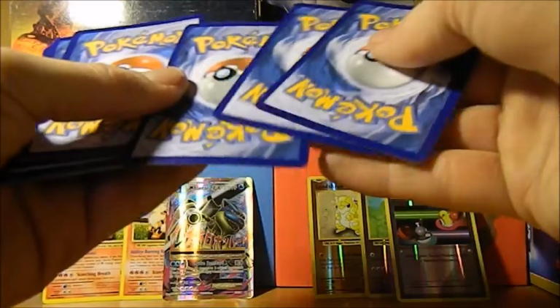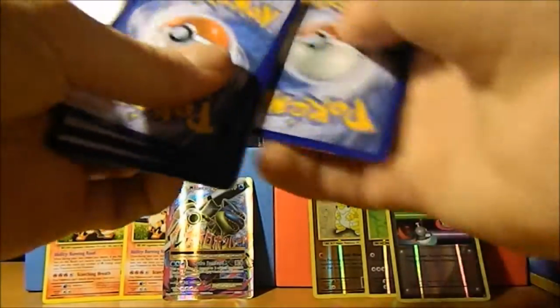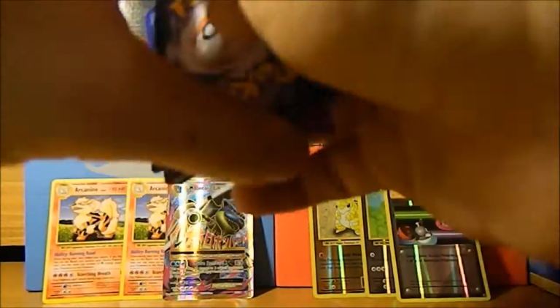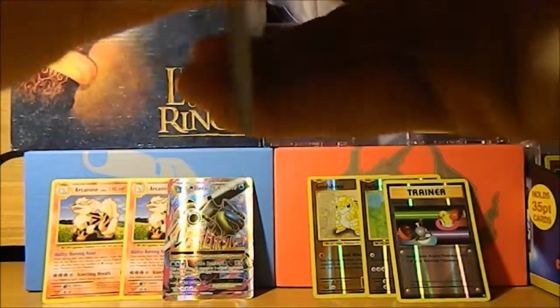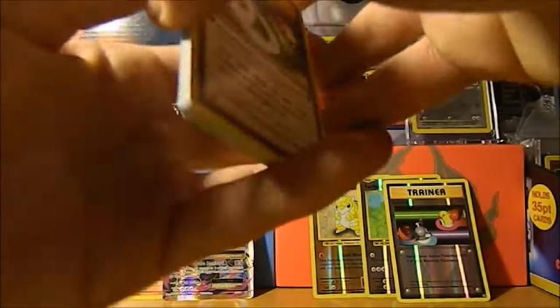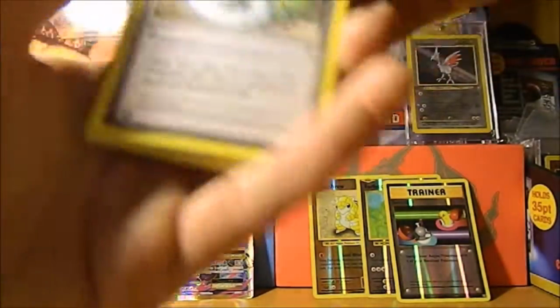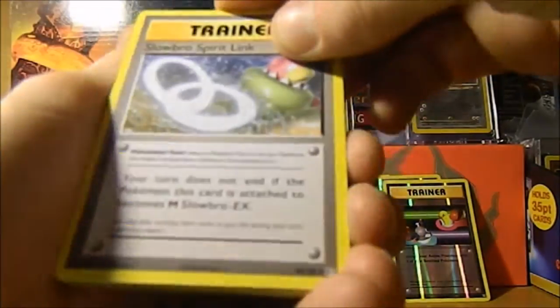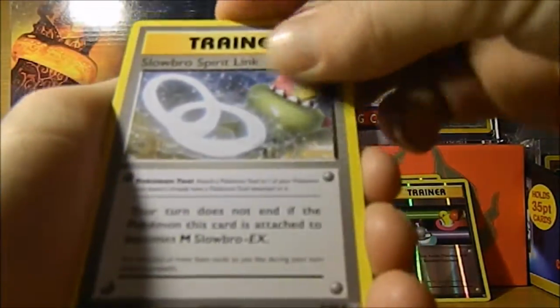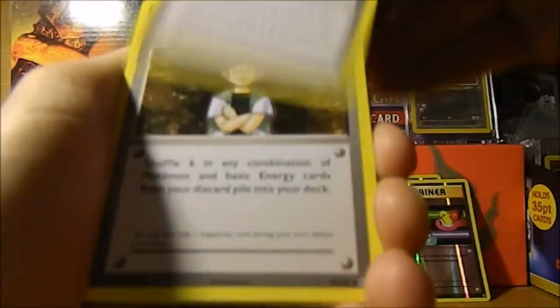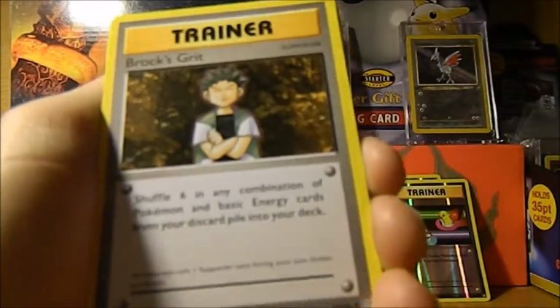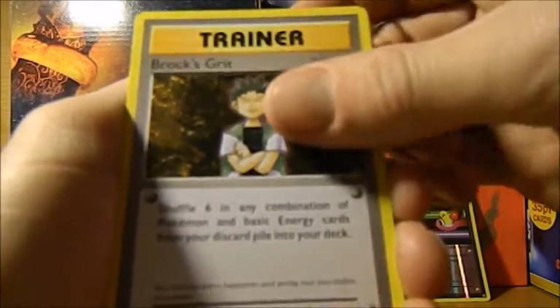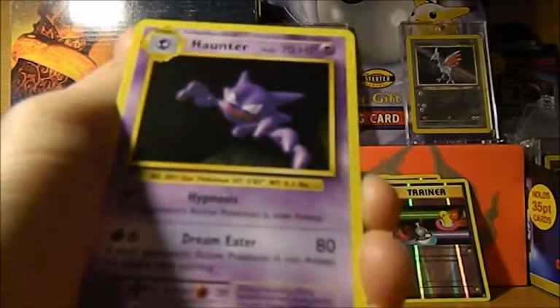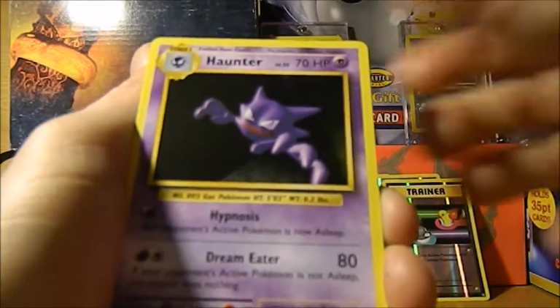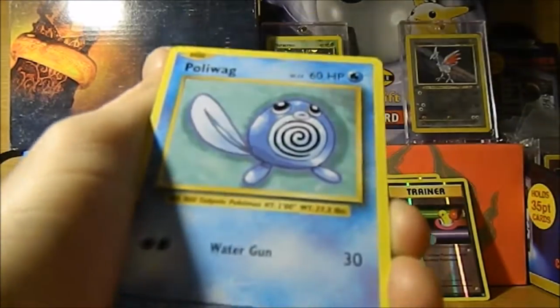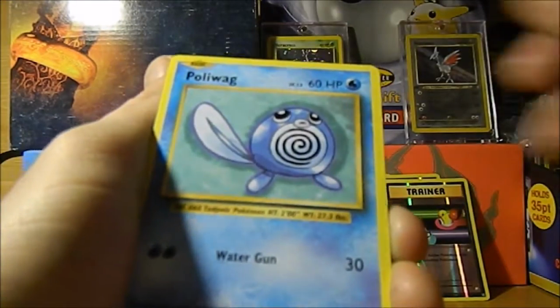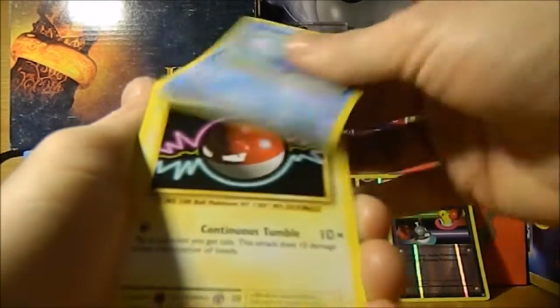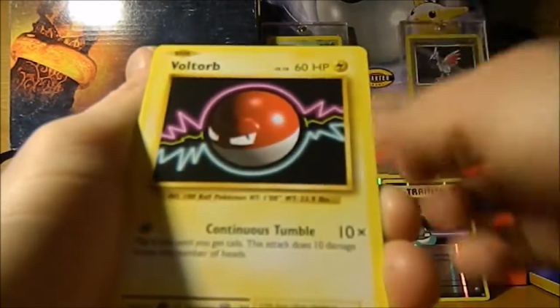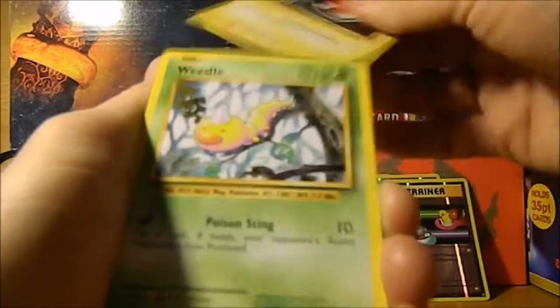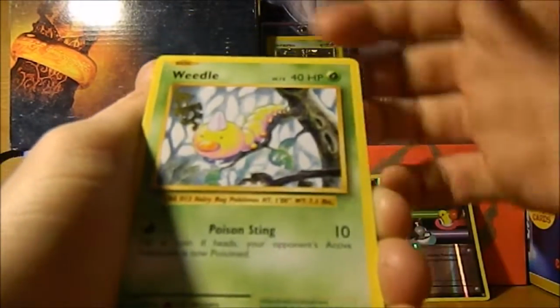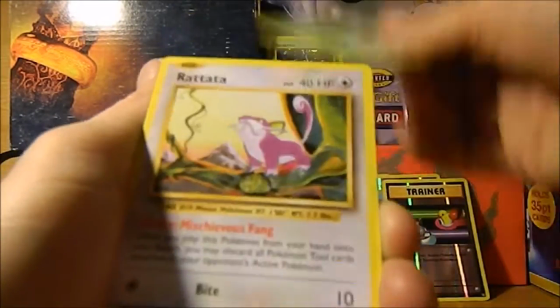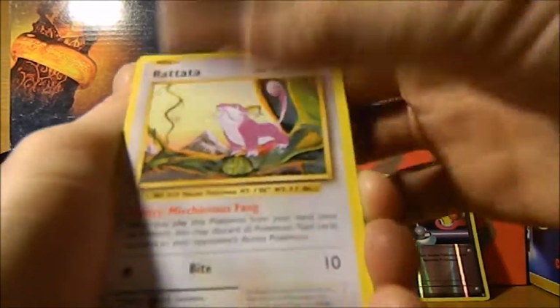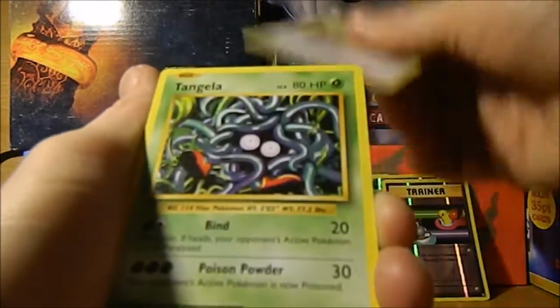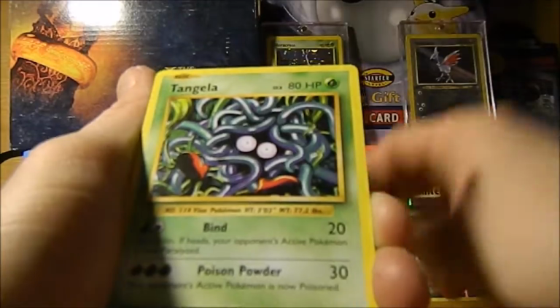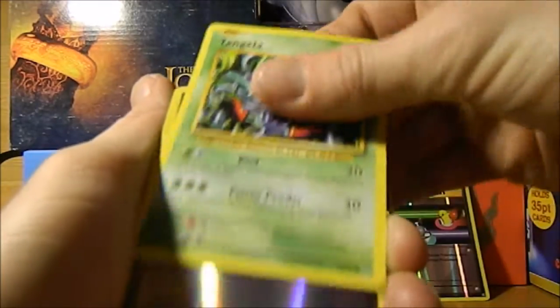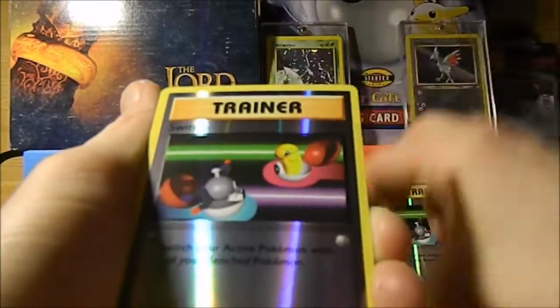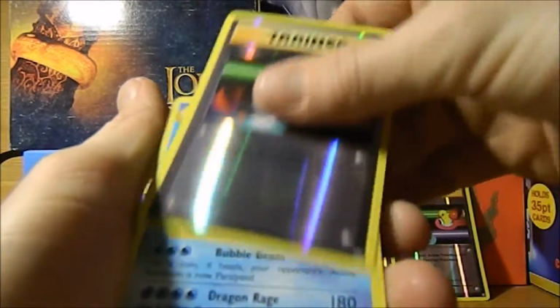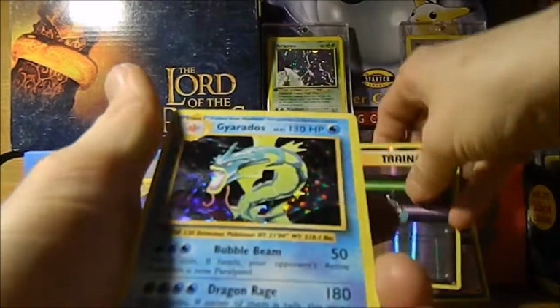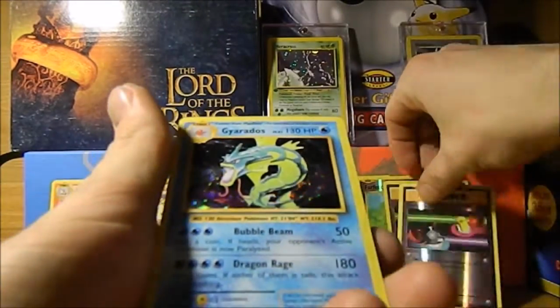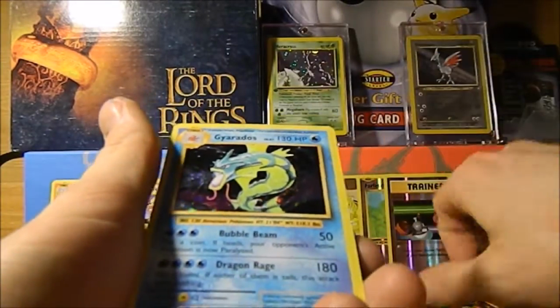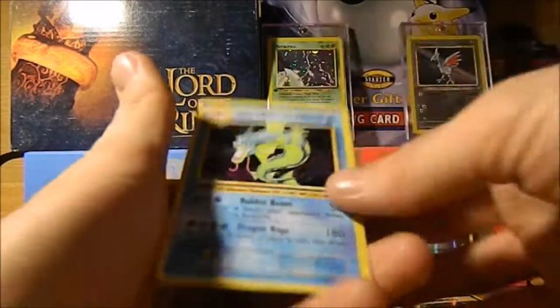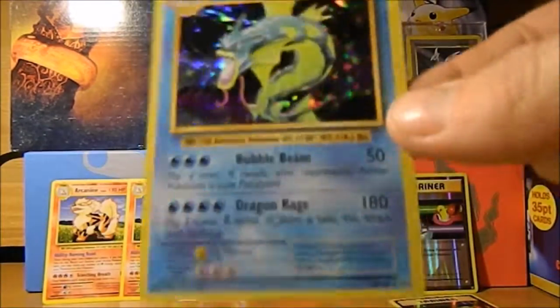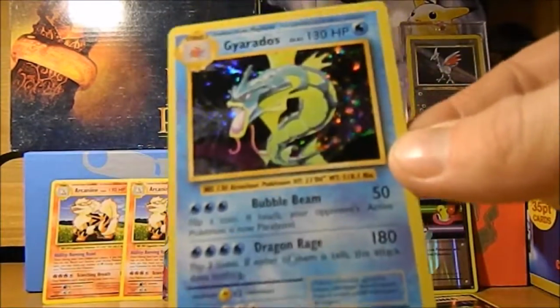I'm going to go three from the back and see what happens. Slowbroke Spirit Link, Brock's Grit, Haunter, Poliwag, Voltorb, Weedle, Rattata, Tangela, Reverse Switch, and a flipping holo rare Gyarados!